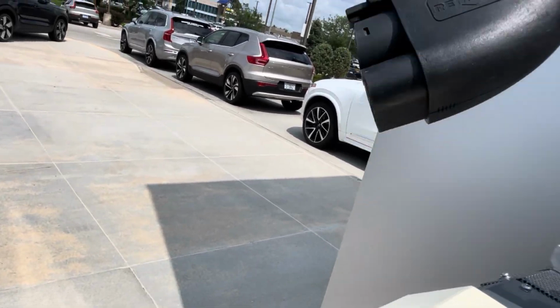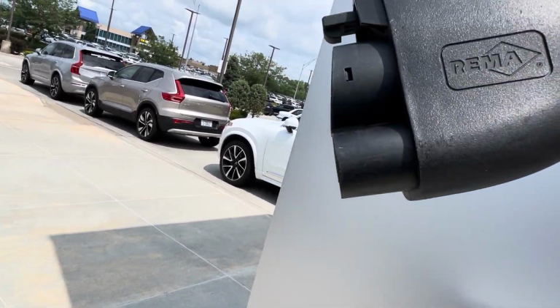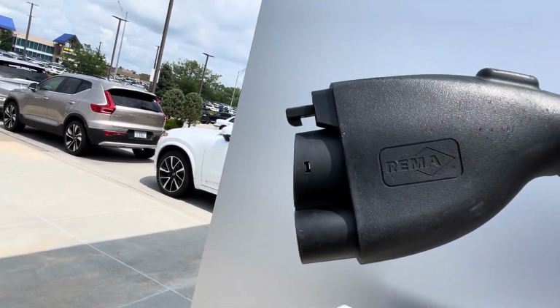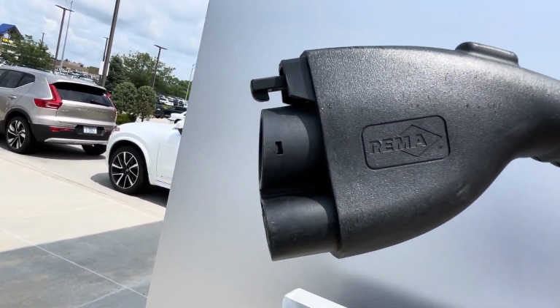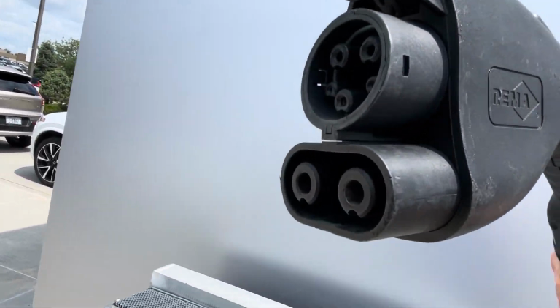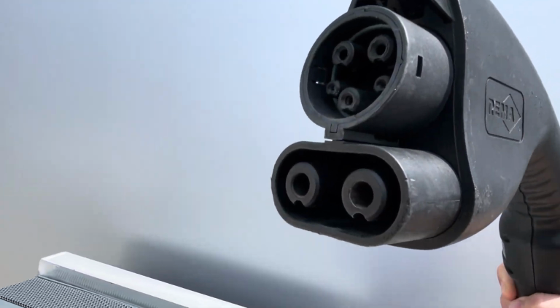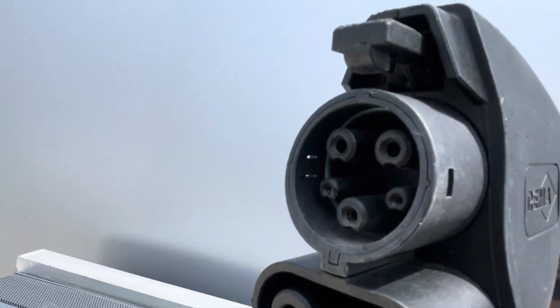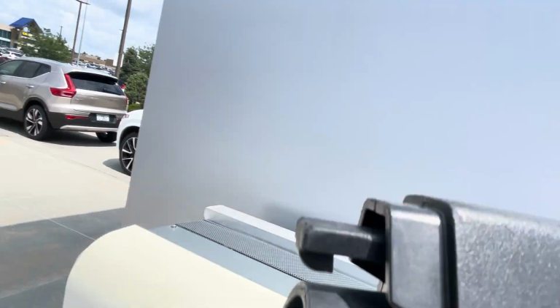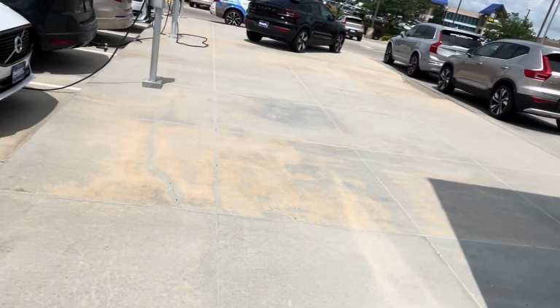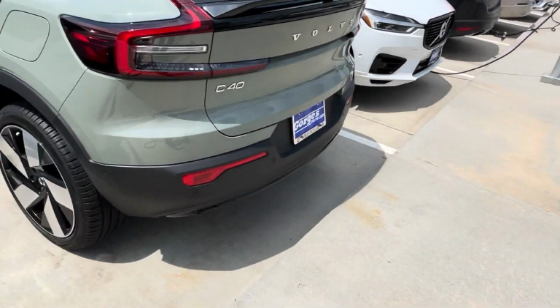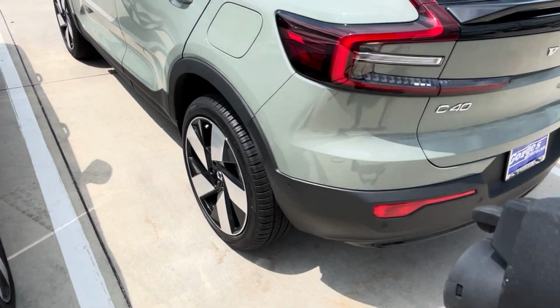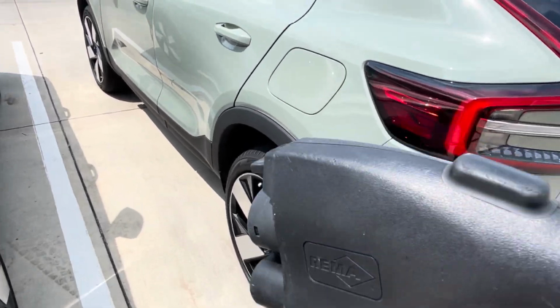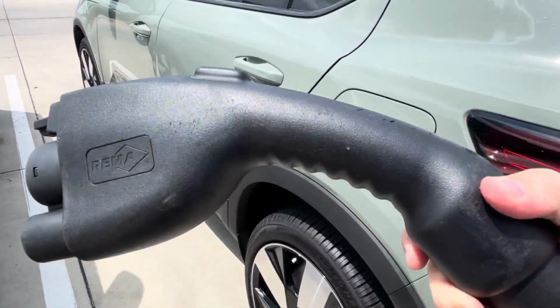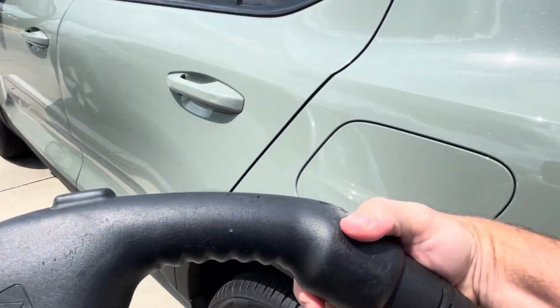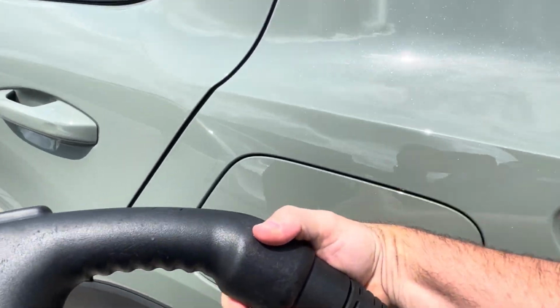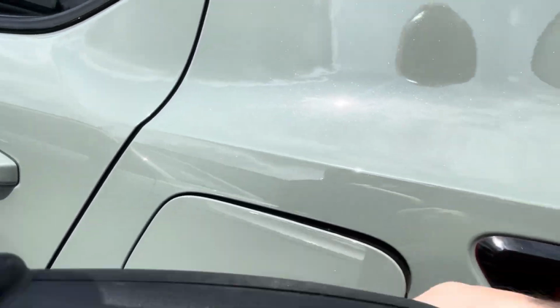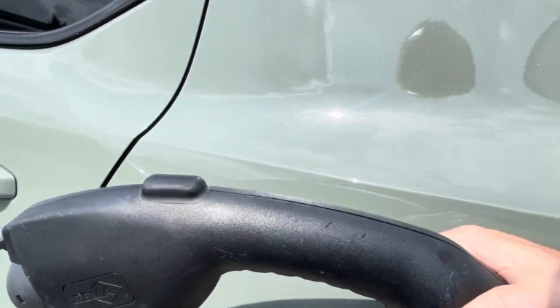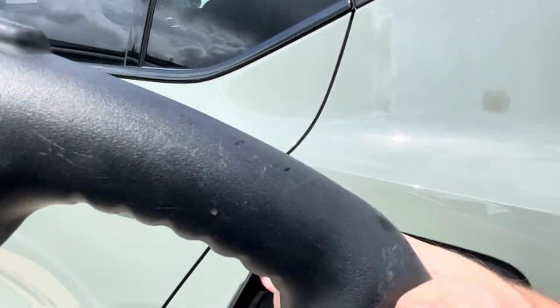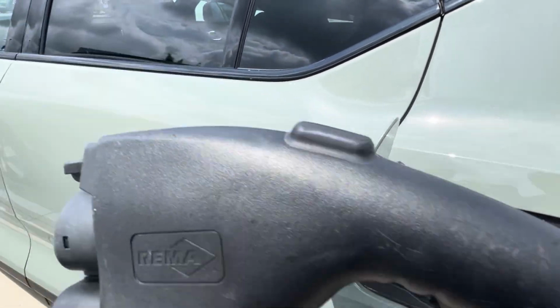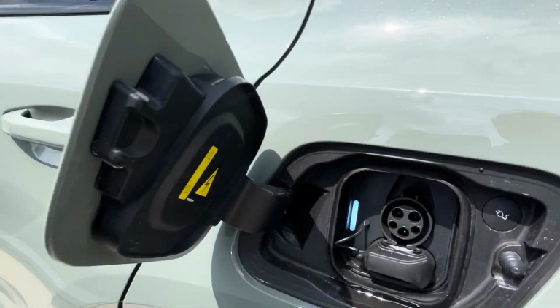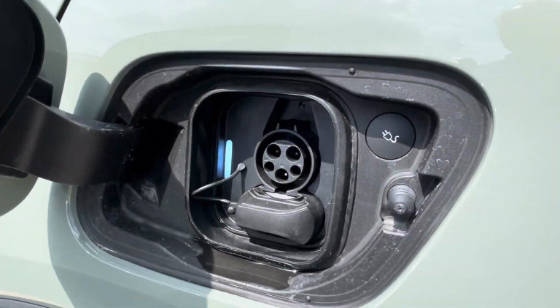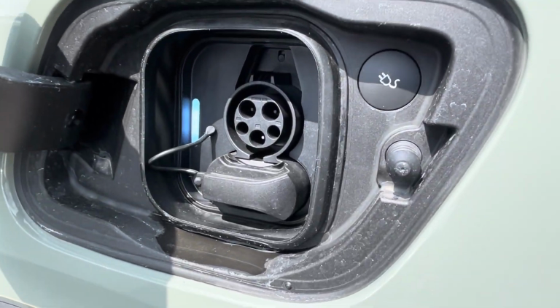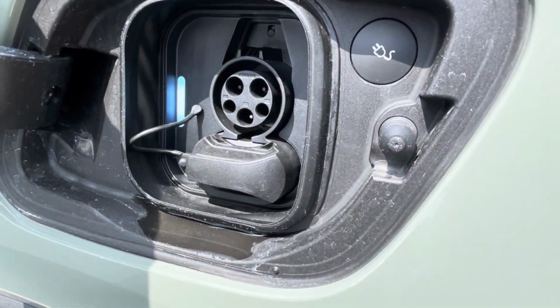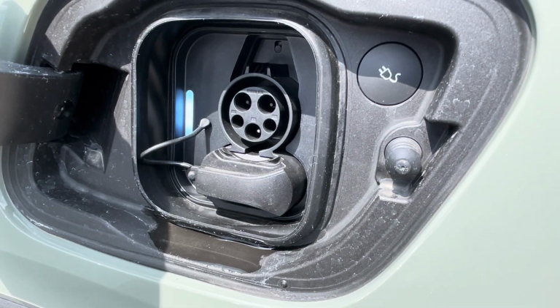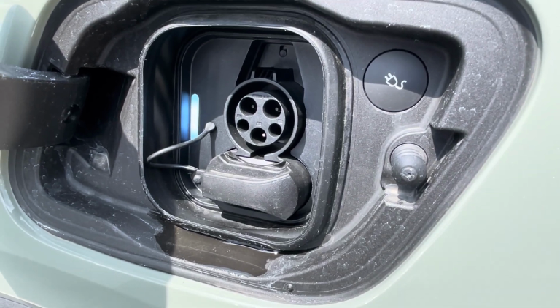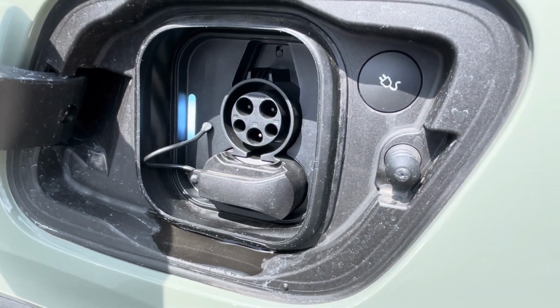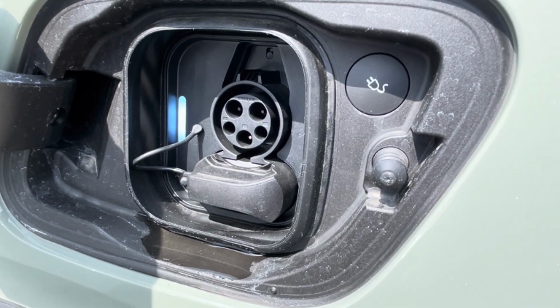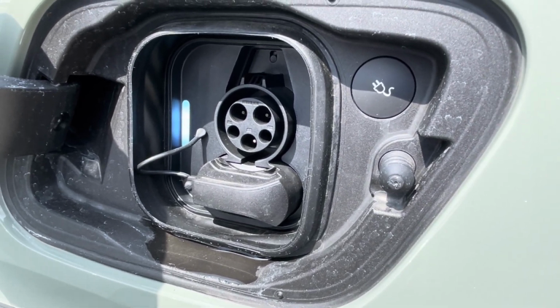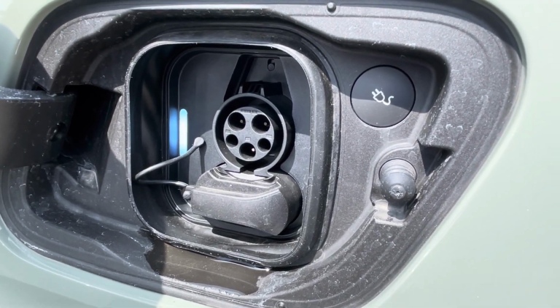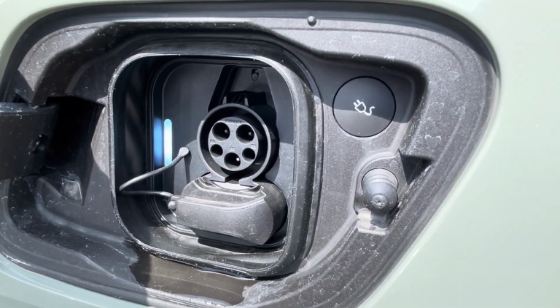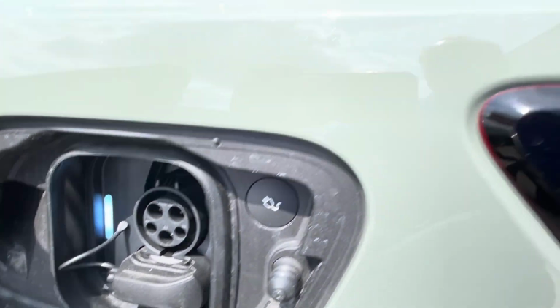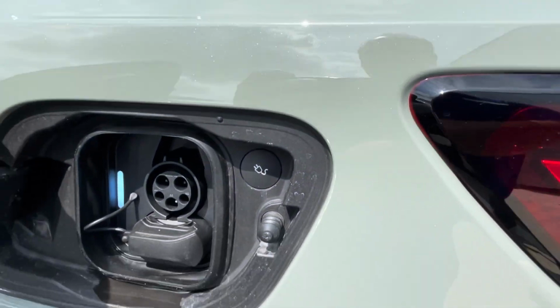You'll see that this is a lot larger than just the regular plug-in hybrid plug. Open this up and you'll notice there is a little cover that we need to take out in order to DC fast charge.